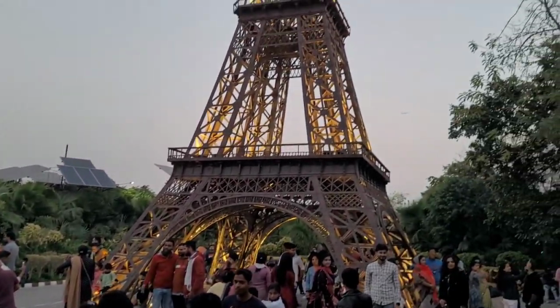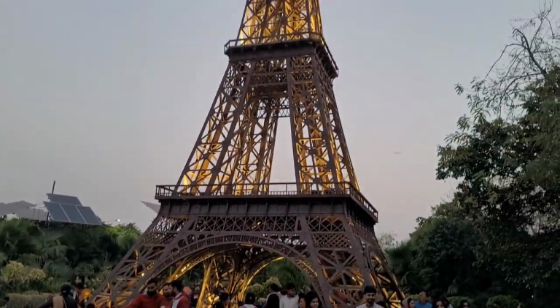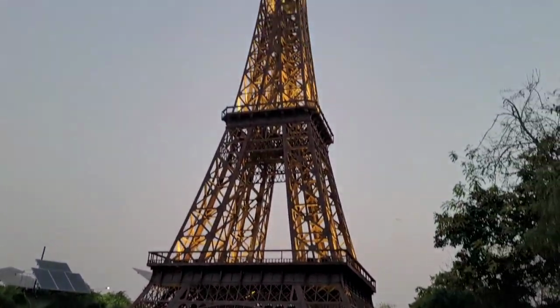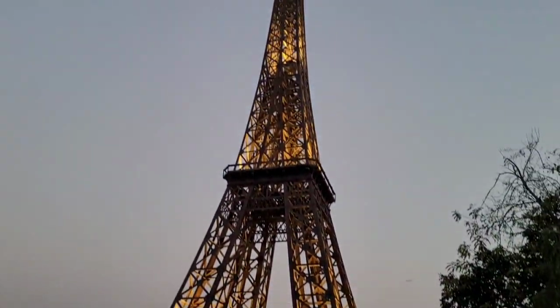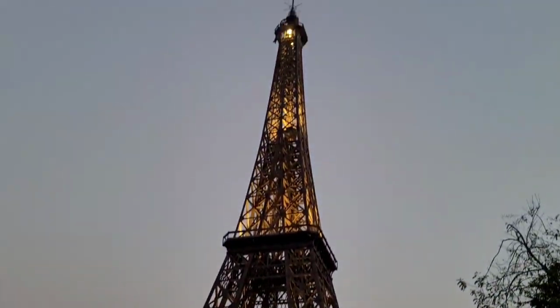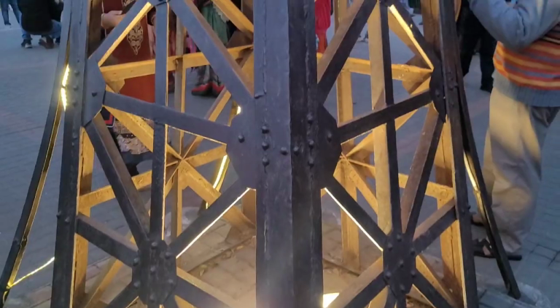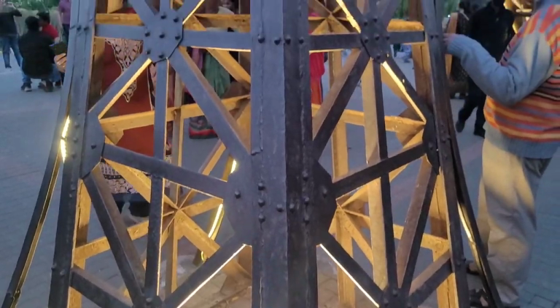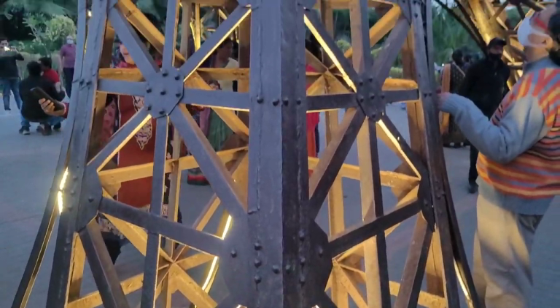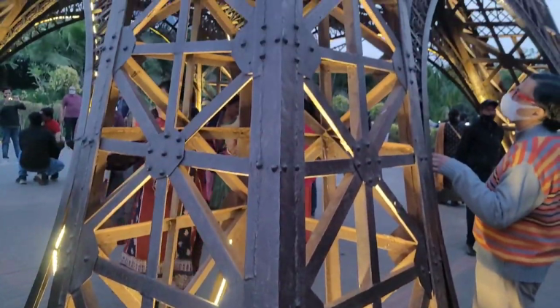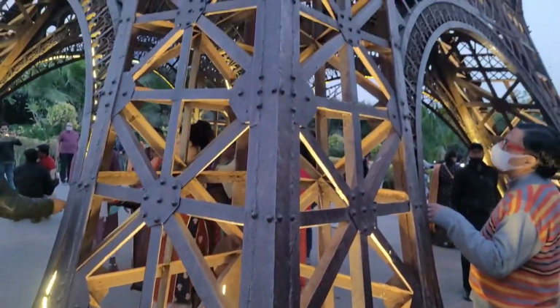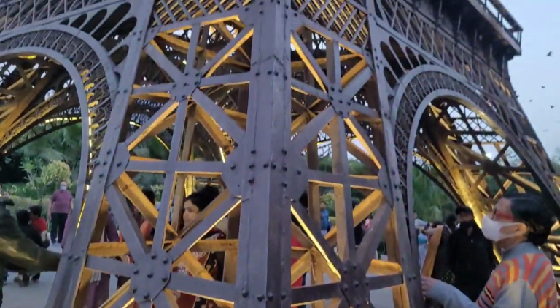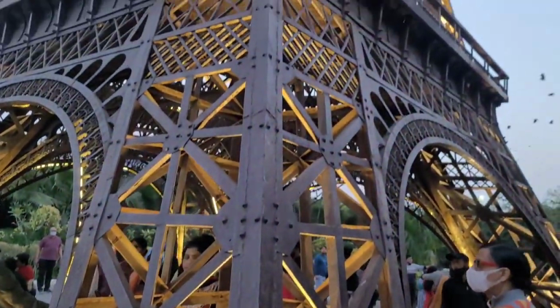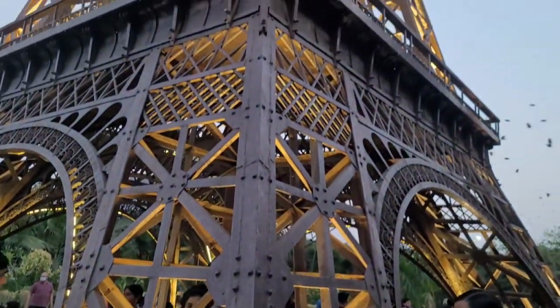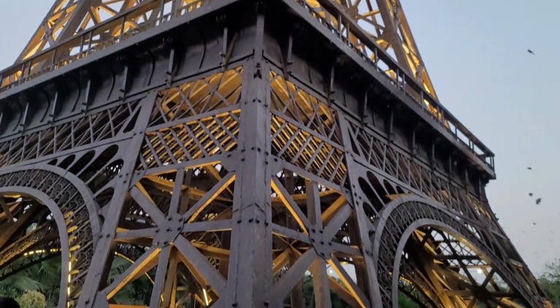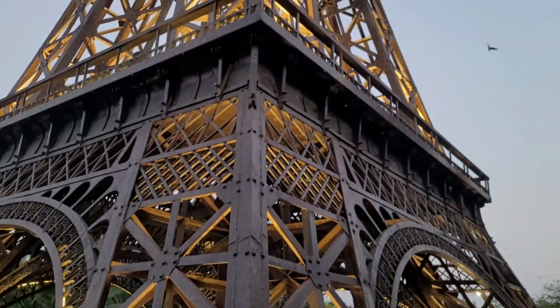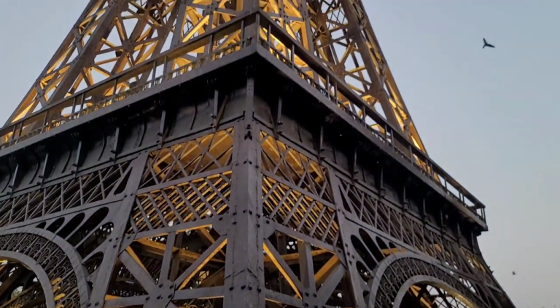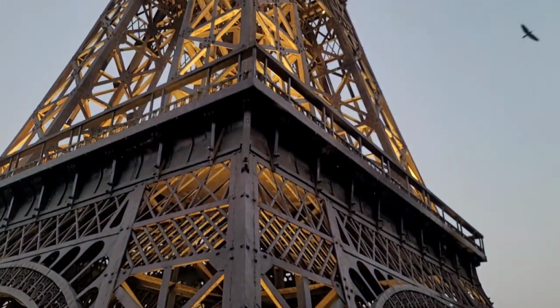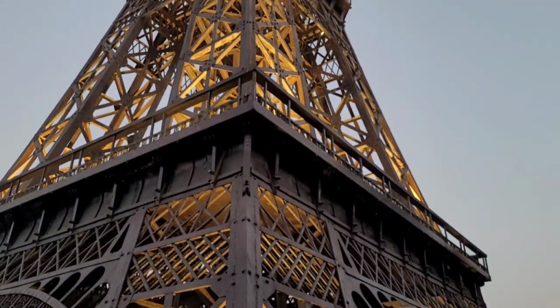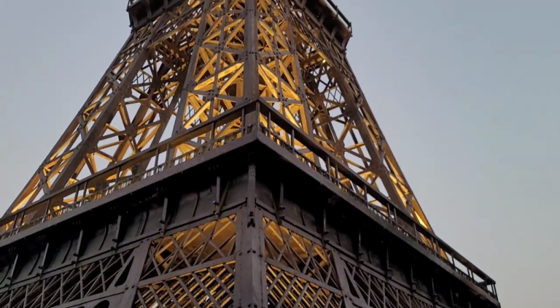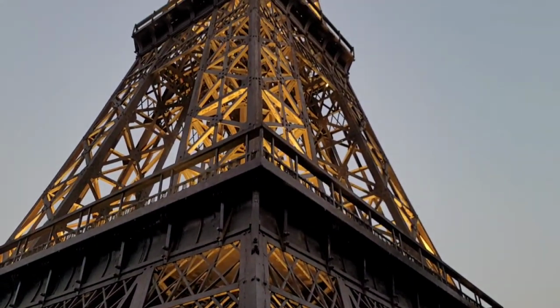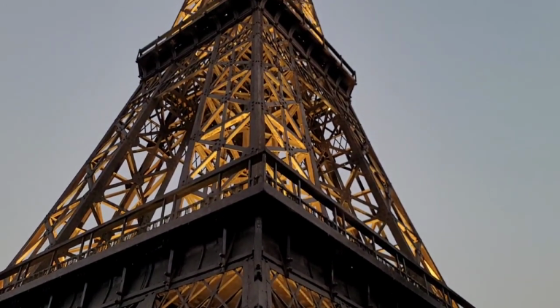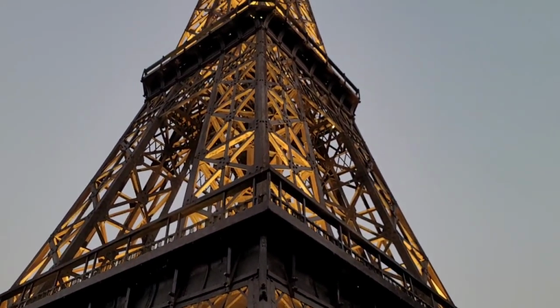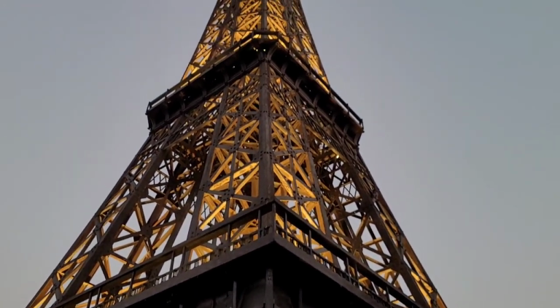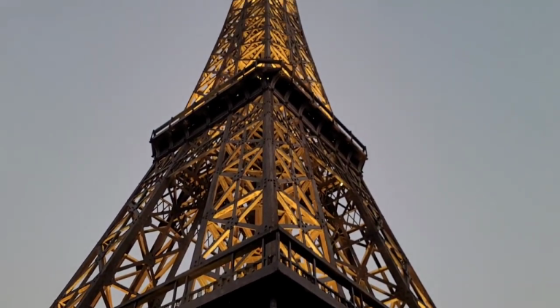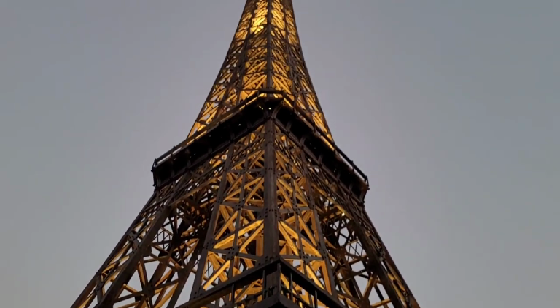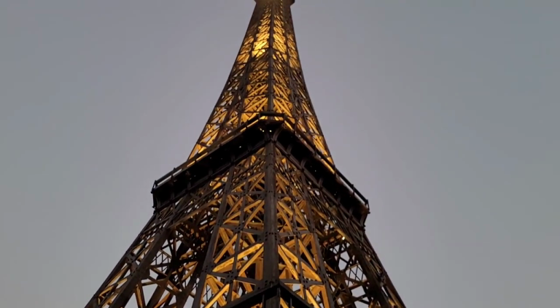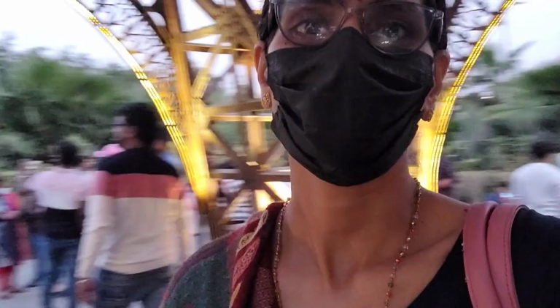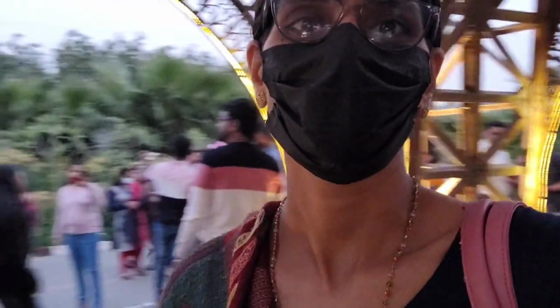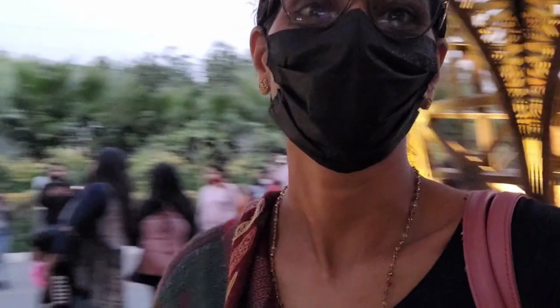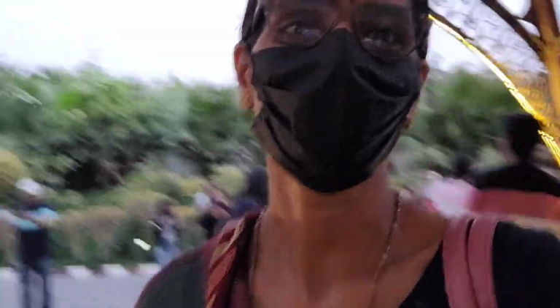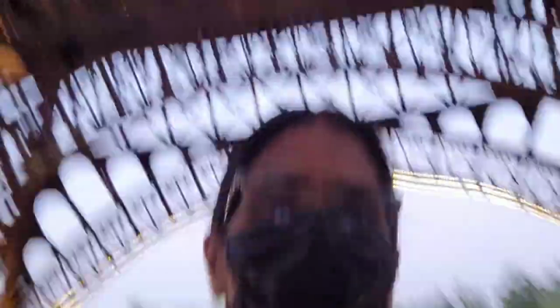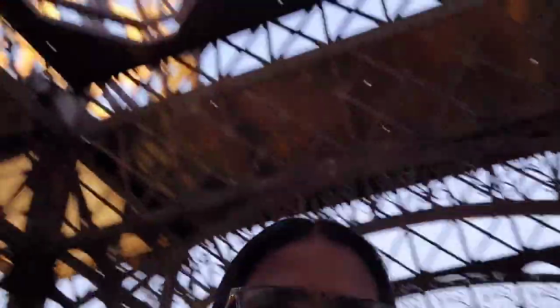This Eiffel Tower replica is a height of 60 feet. The original Eiffel Tower's height is 1,063 feet. About 70,000,000 people come to see it each year.